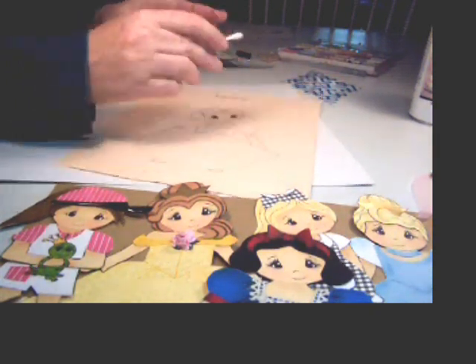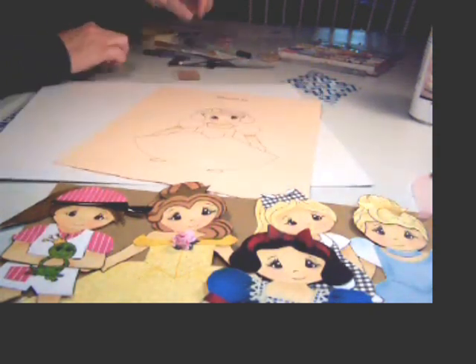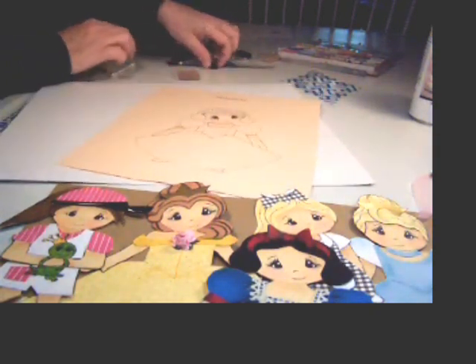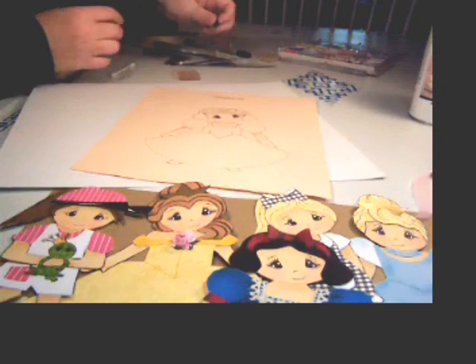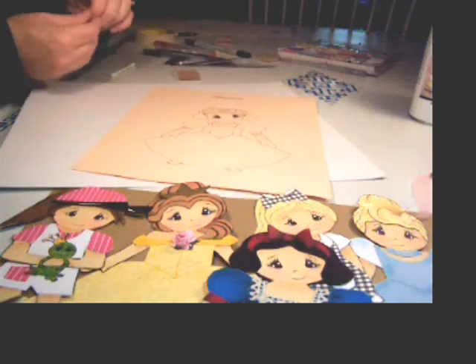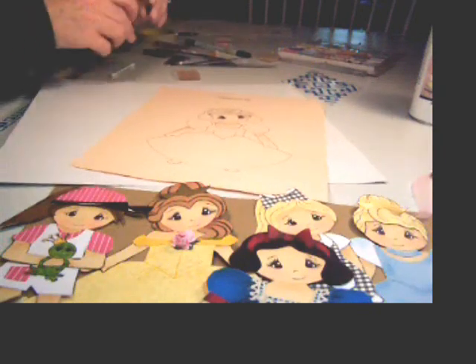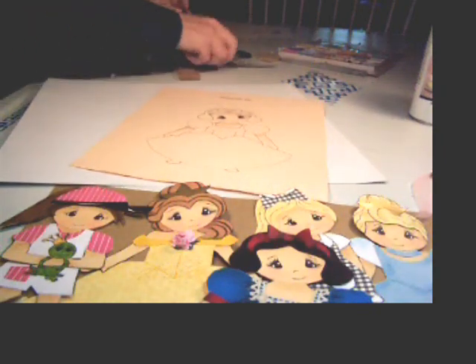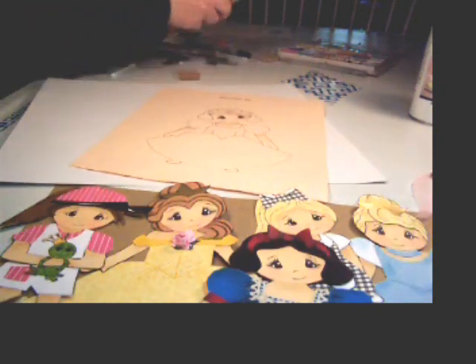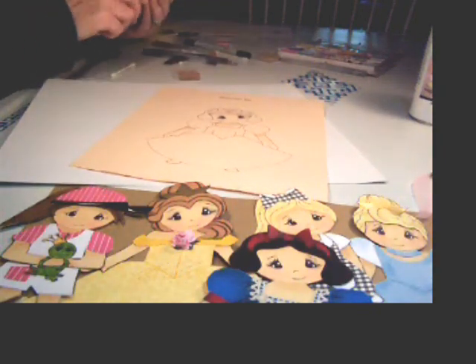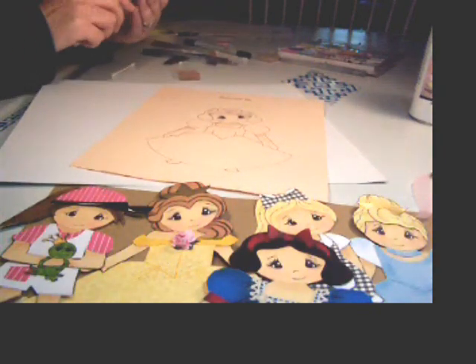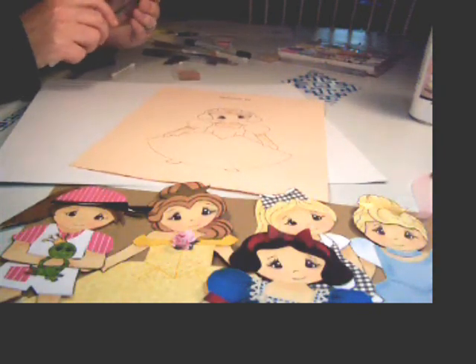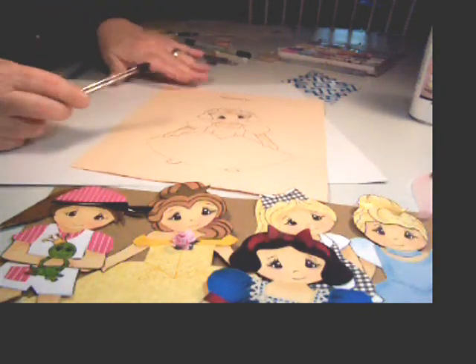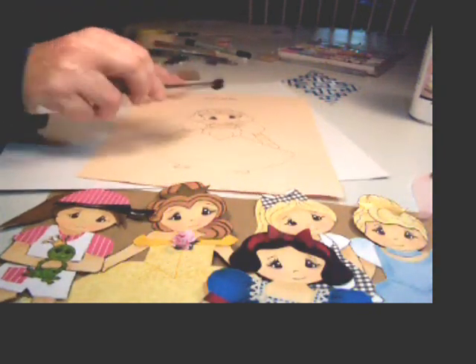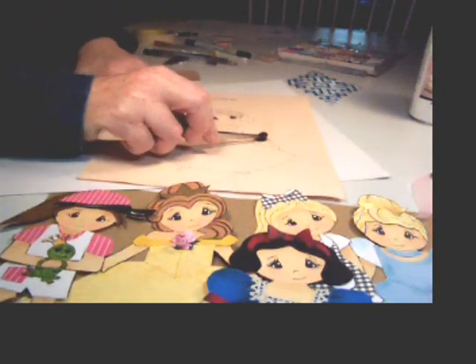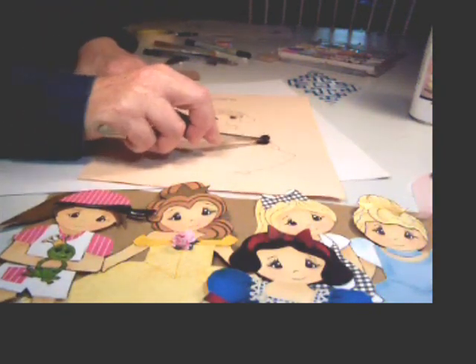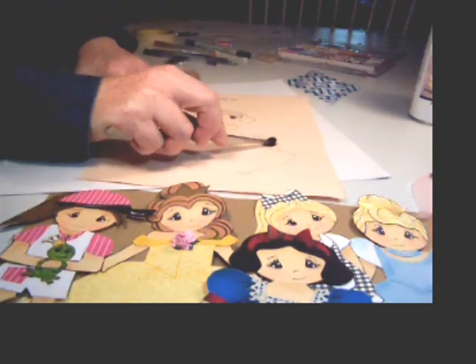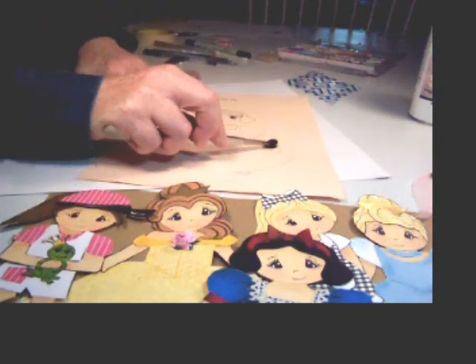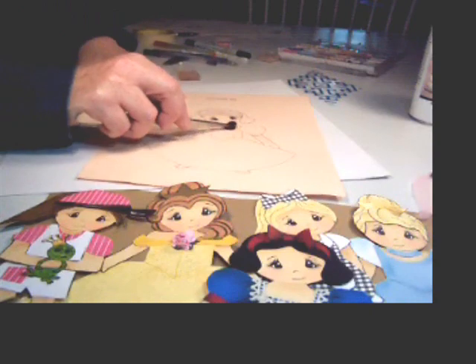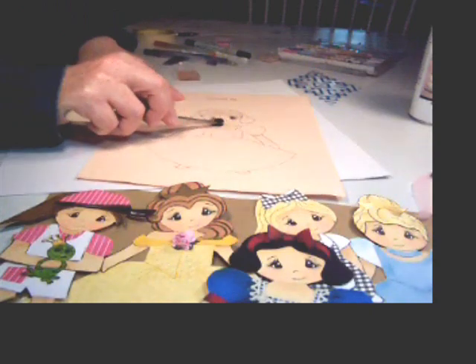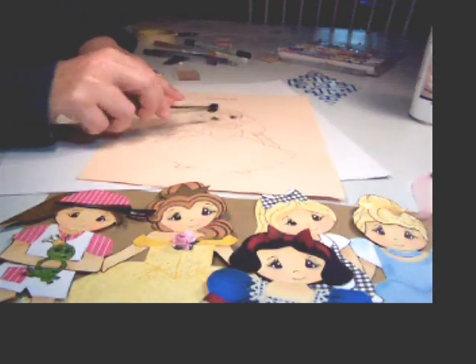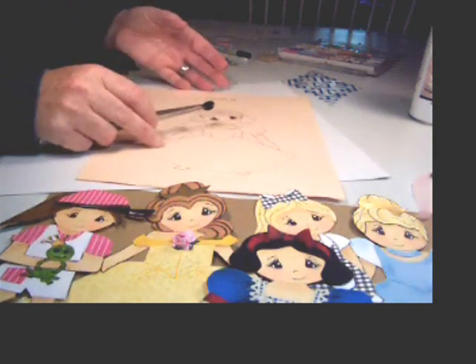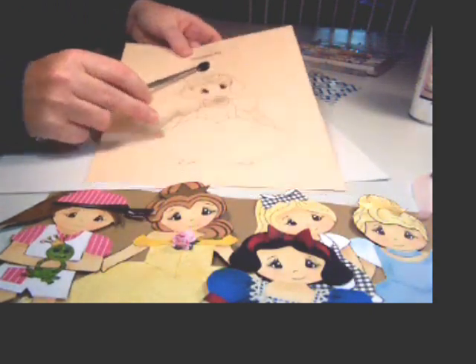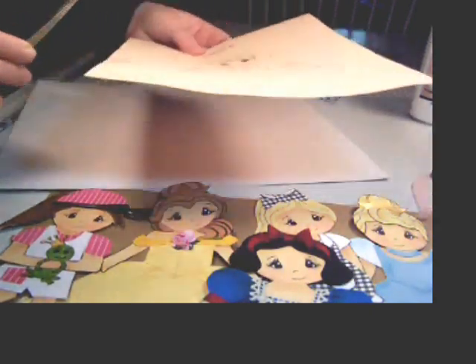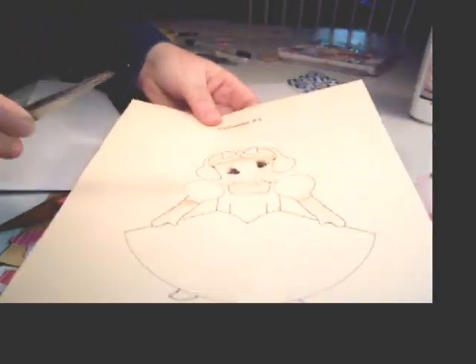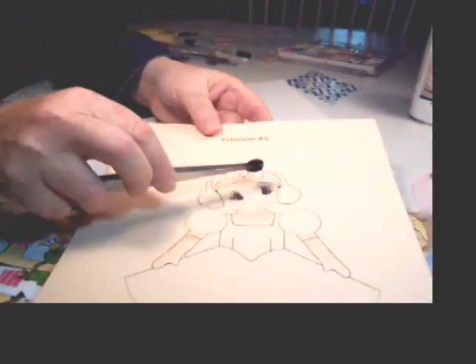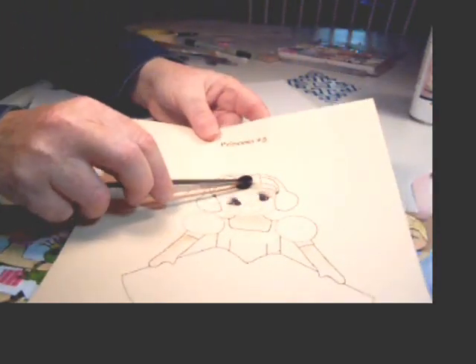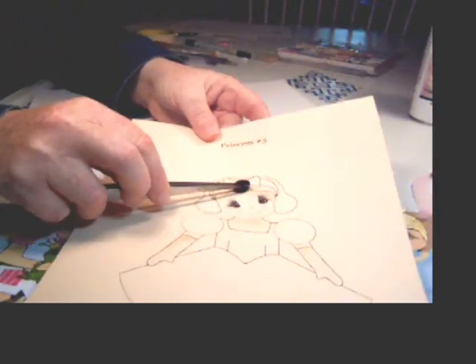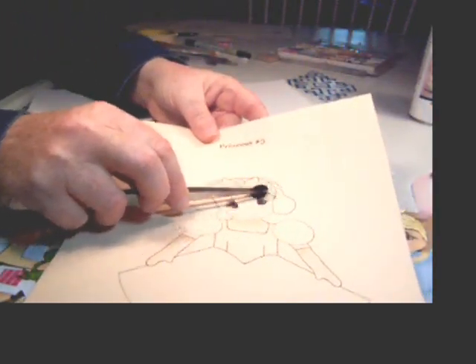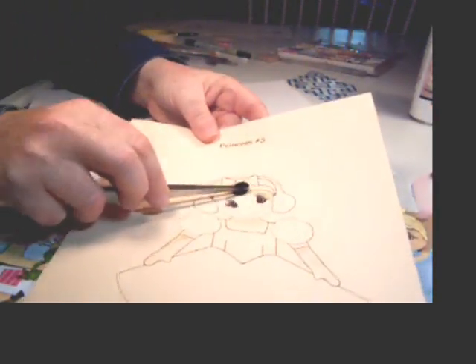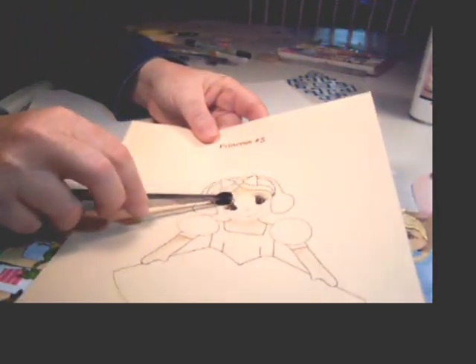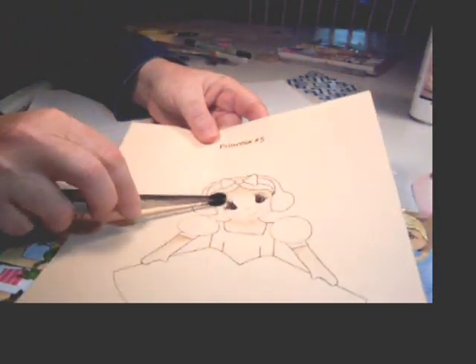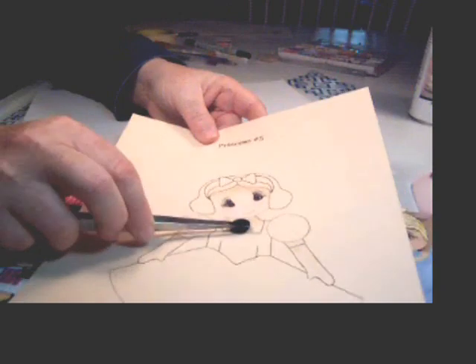The key thing here is to take a larger pom-pom and scrub. After you've got your chalk on there, you just scrub, which softens it.